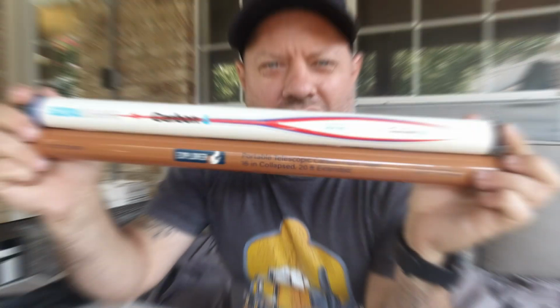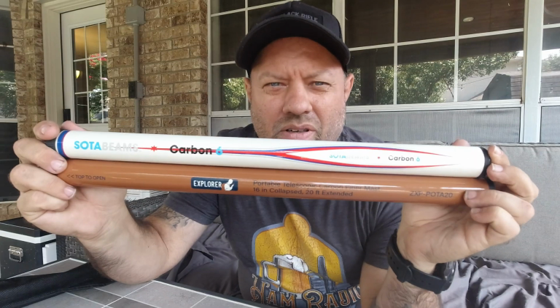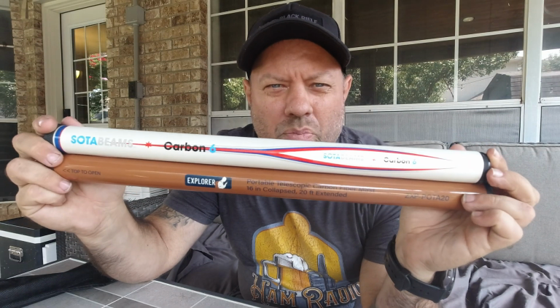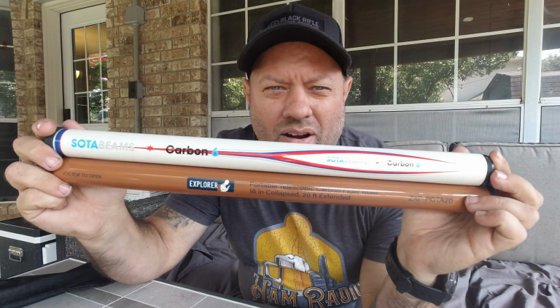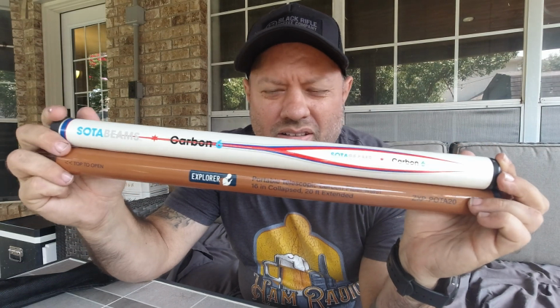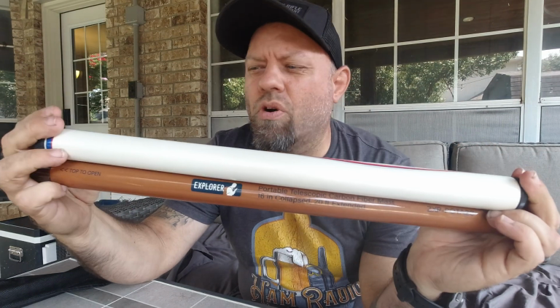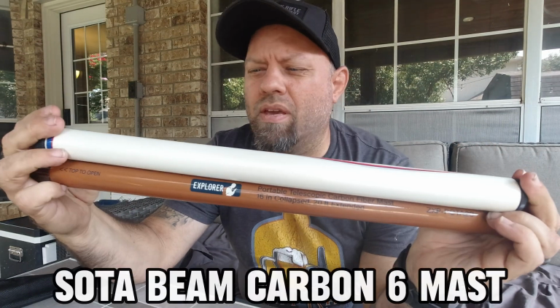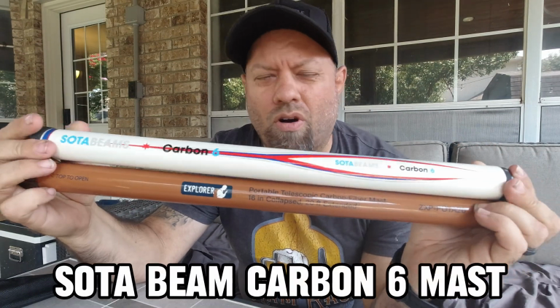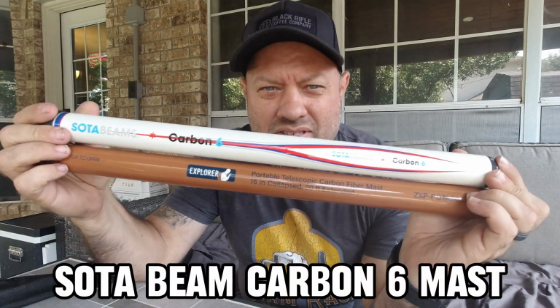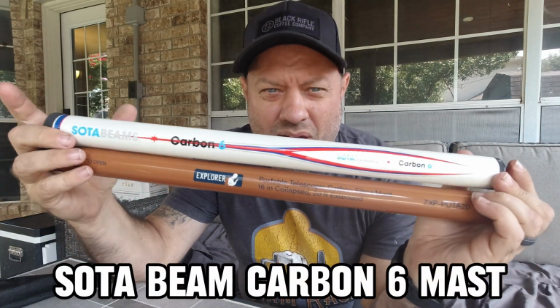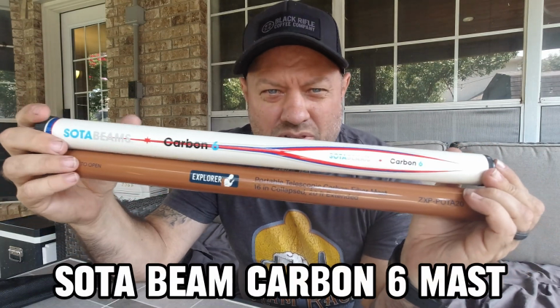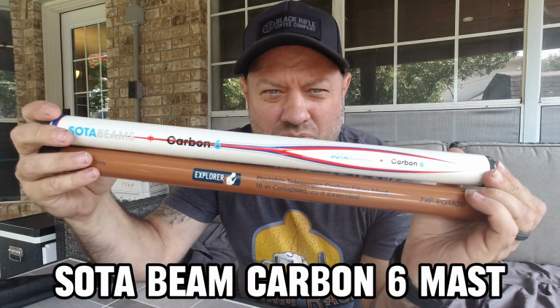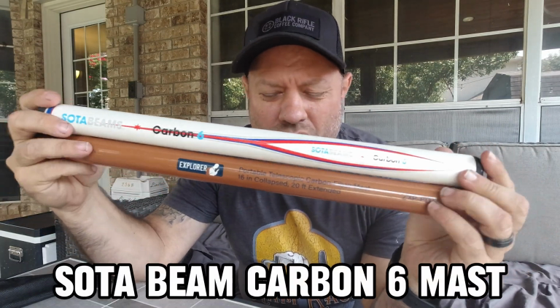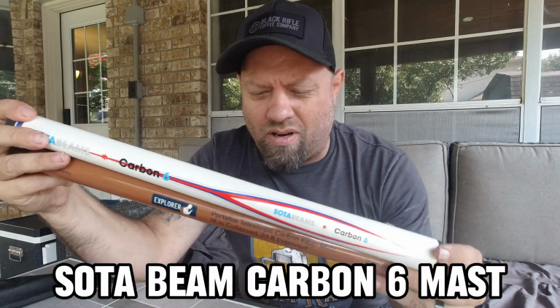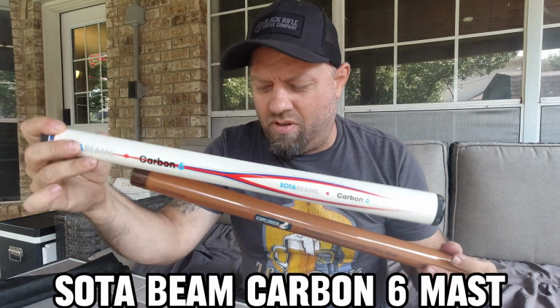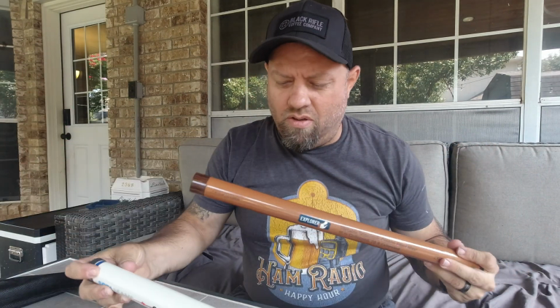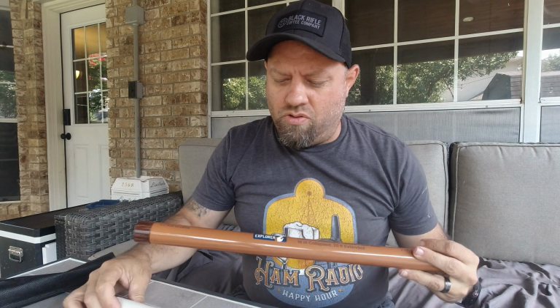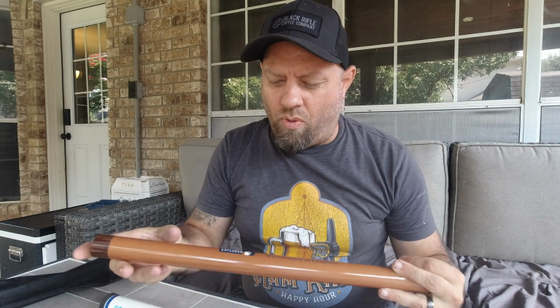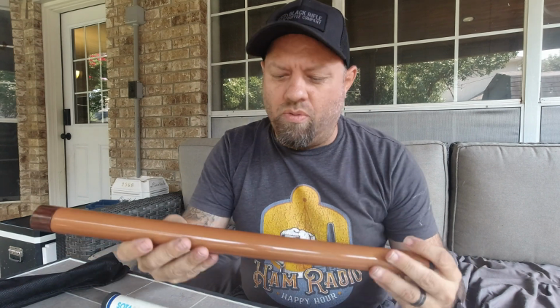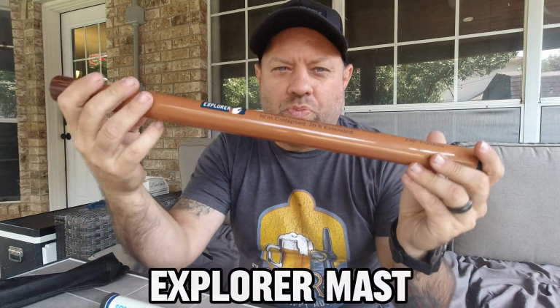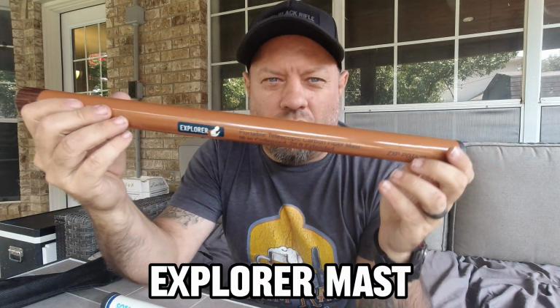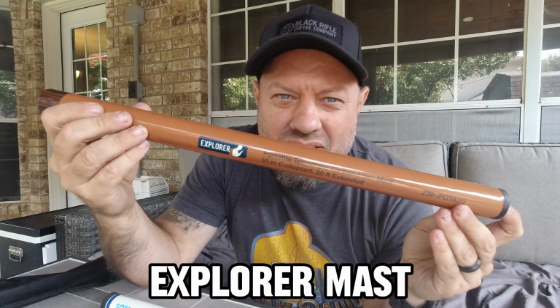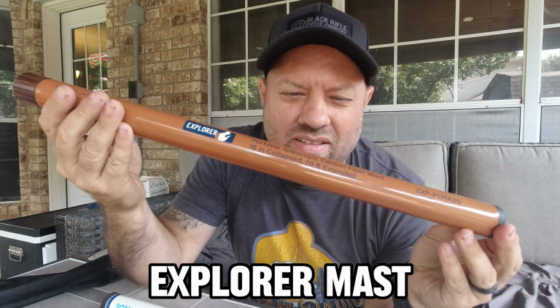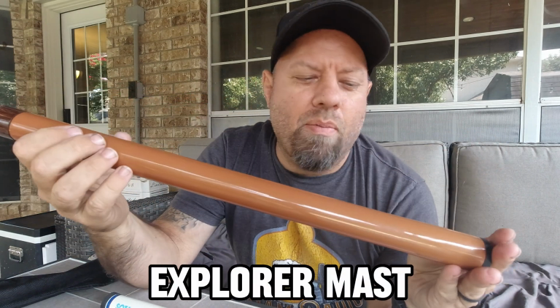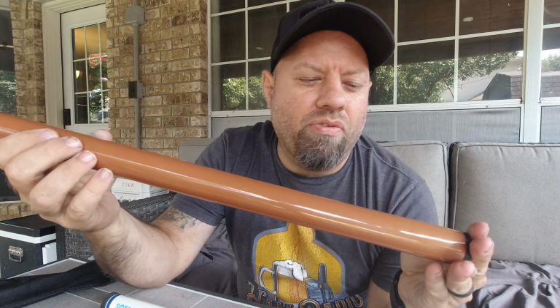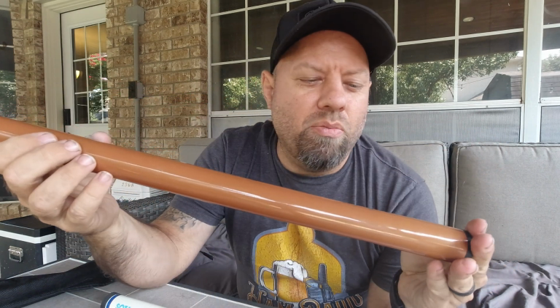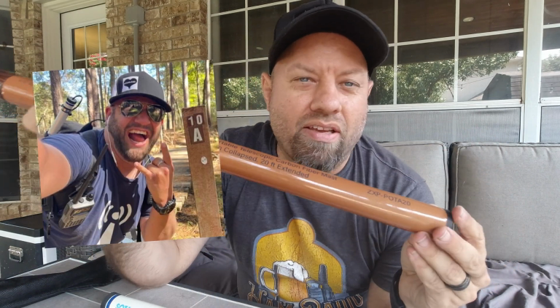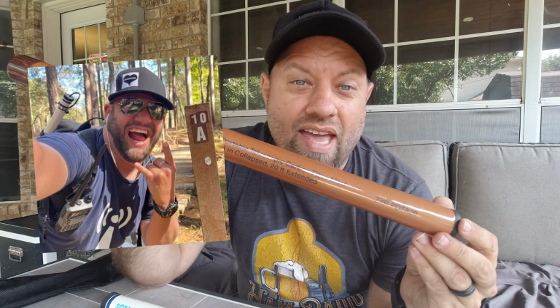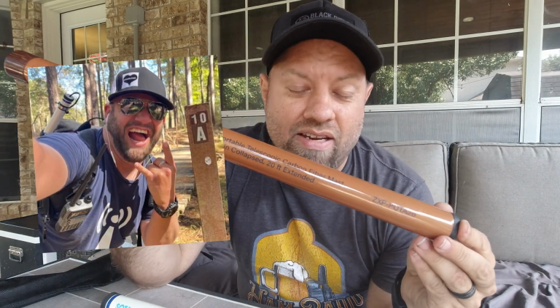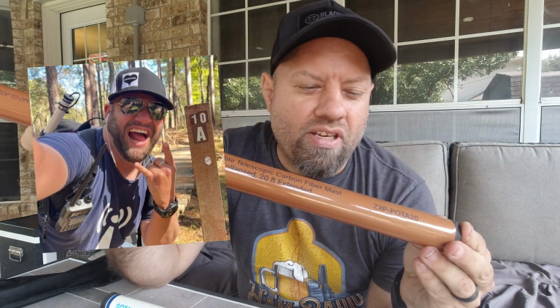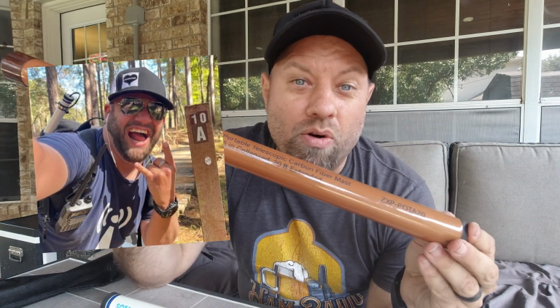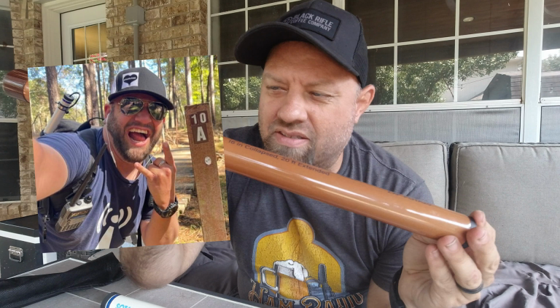Today I'm going to compare the SodaBeams Carbon-6 Mast, which is this white one on the top, to the brand new Explorer Mast, commonly referred to by Mike as the K8MRD POTA Mast.